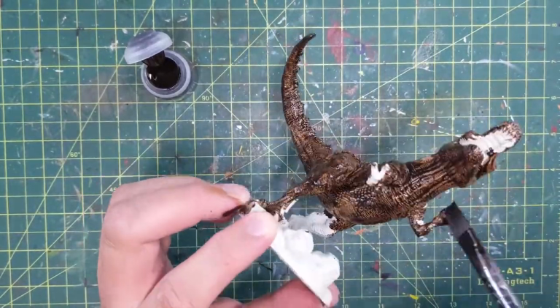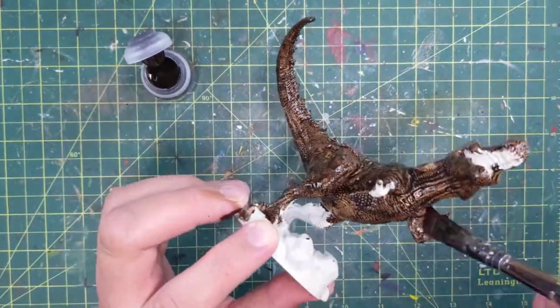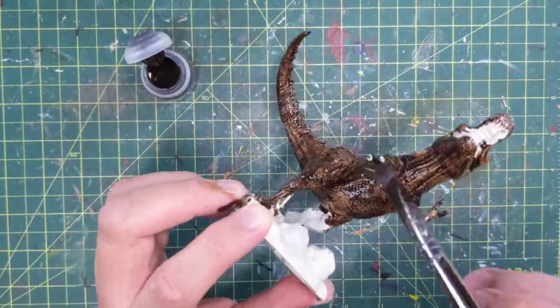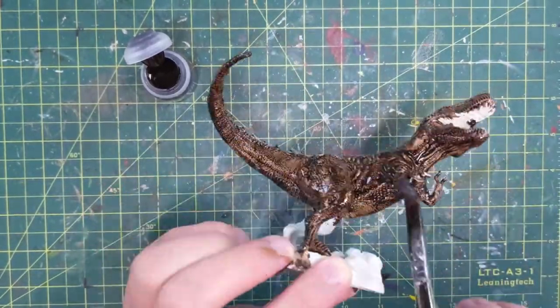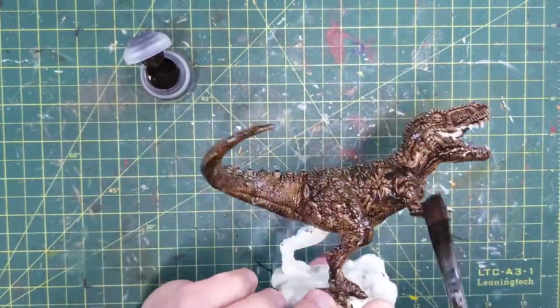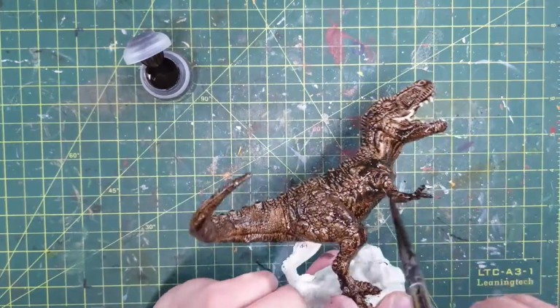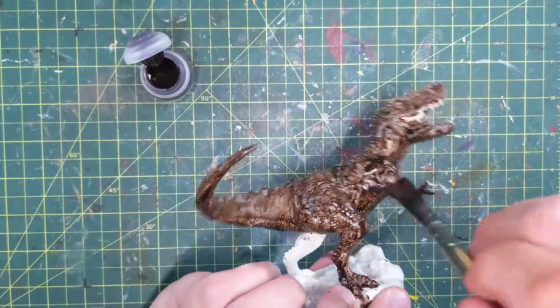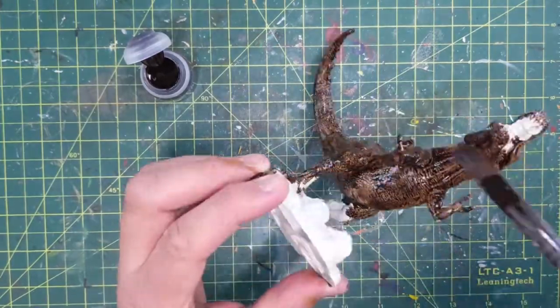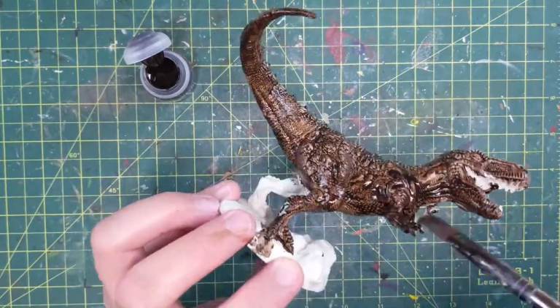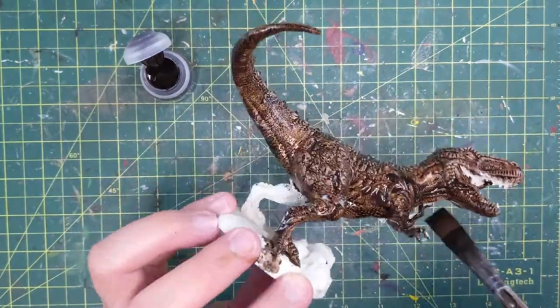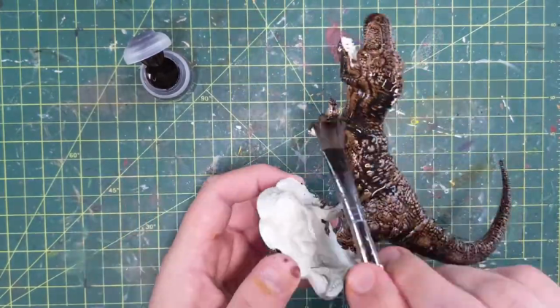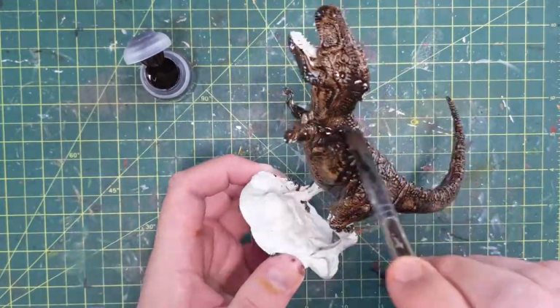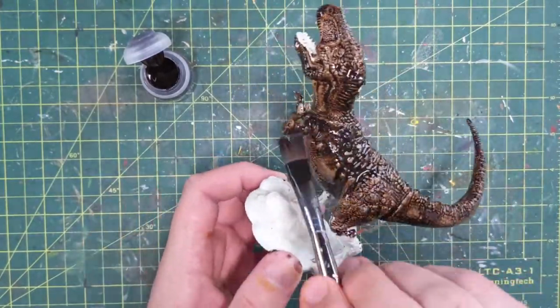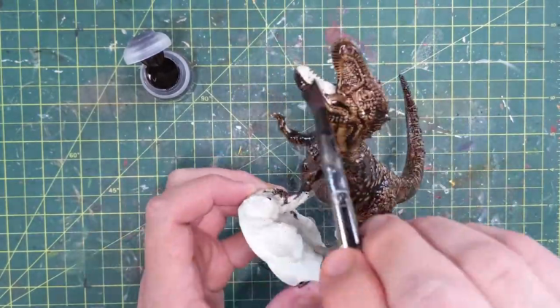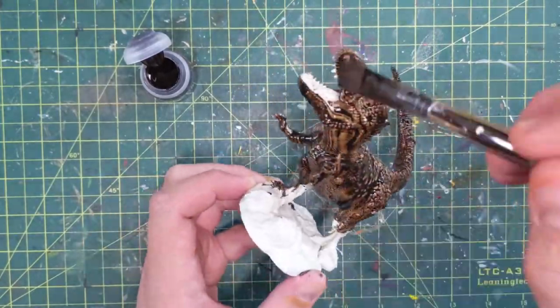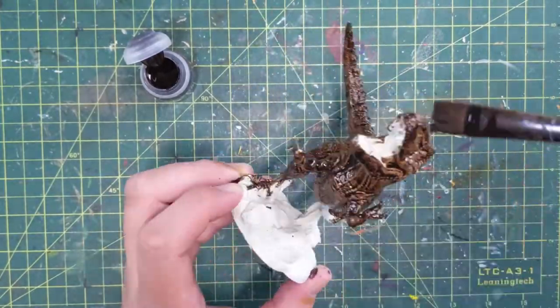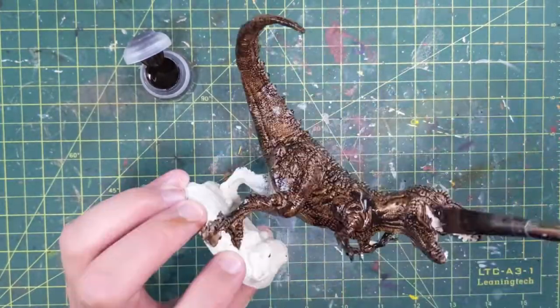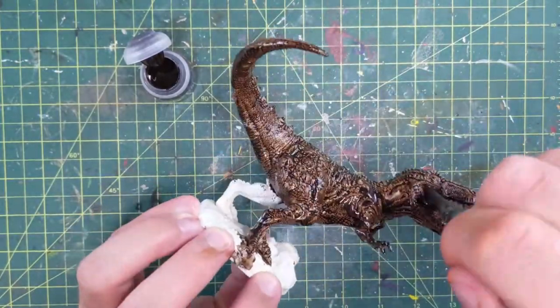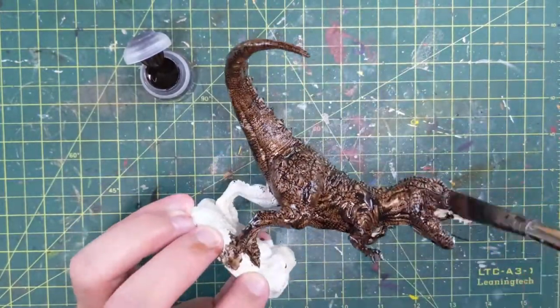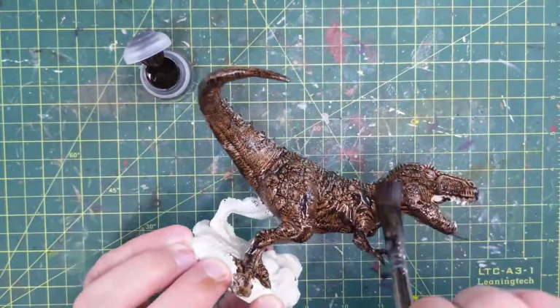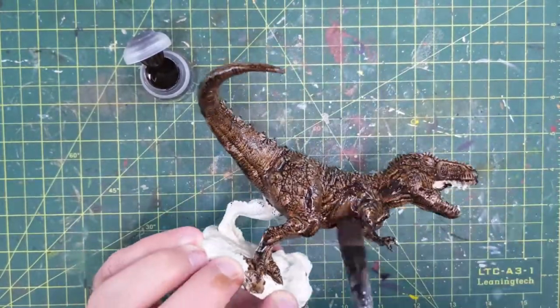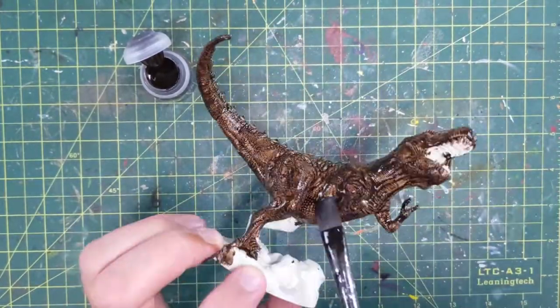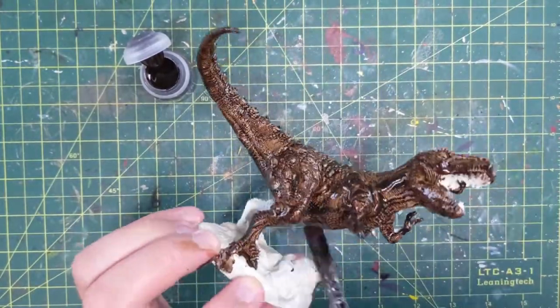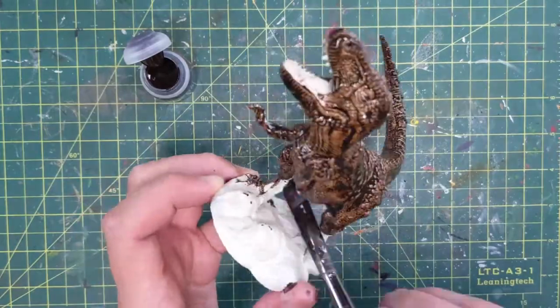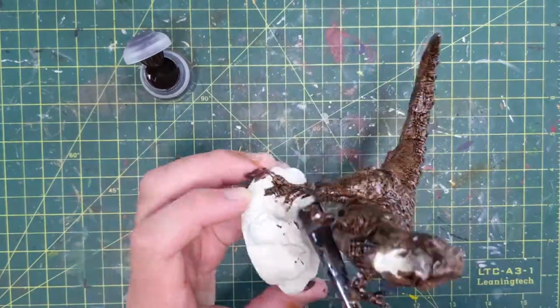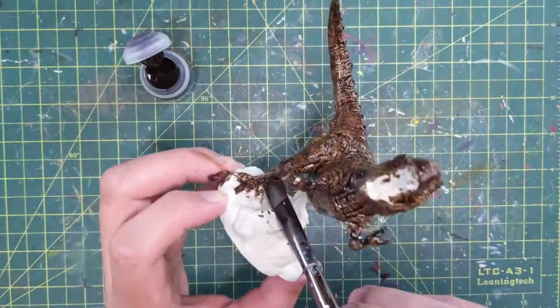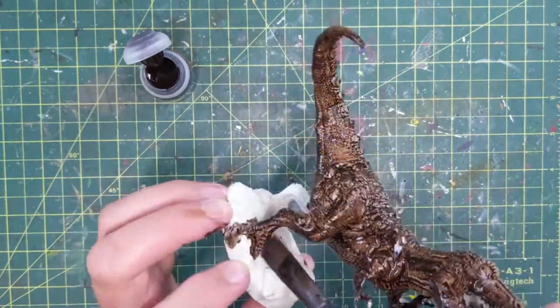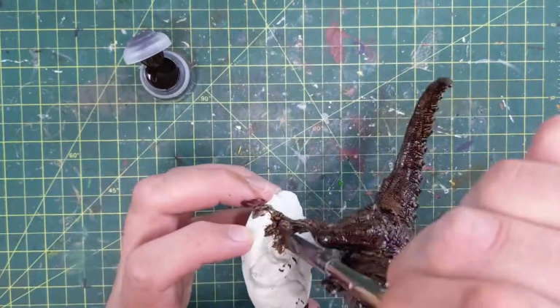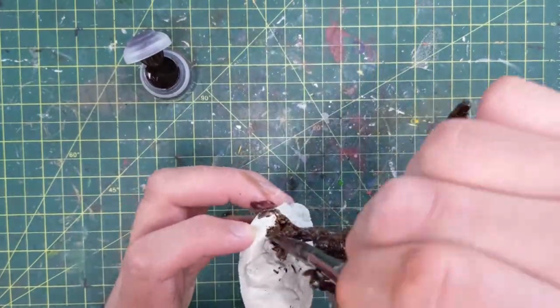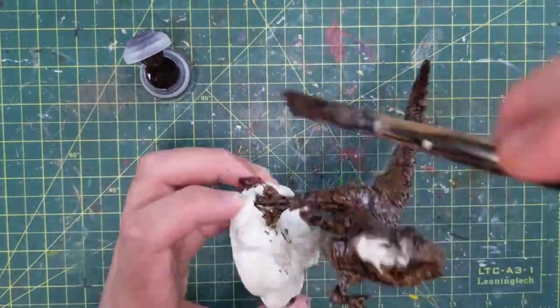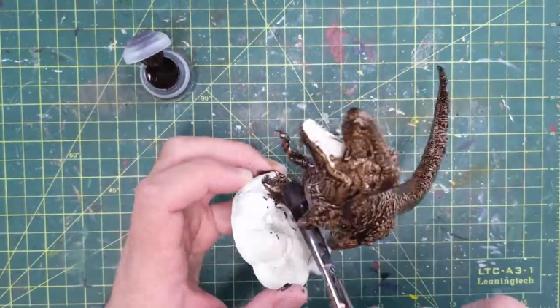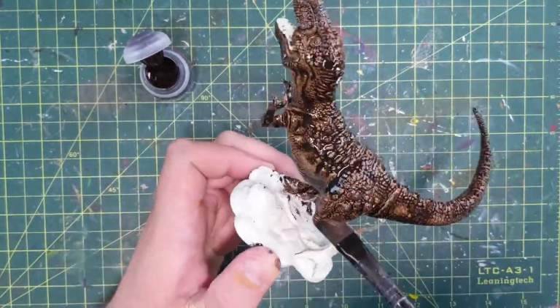It didn't work. It actually goes worse and worse and worse as we paint through — in the coming minutes of footage here you'll see. But you'll live and learn.